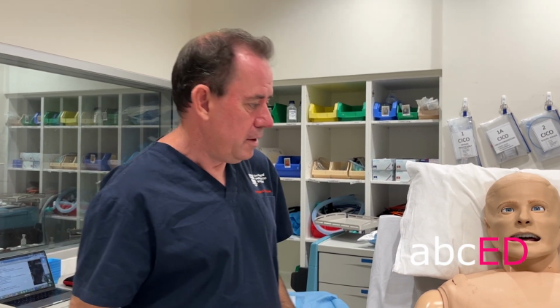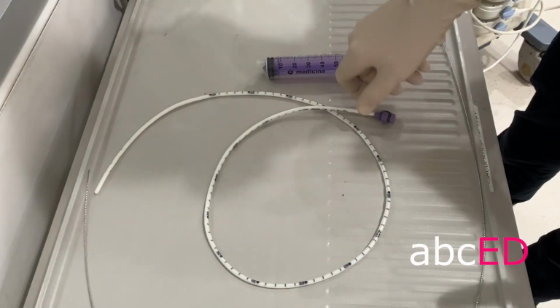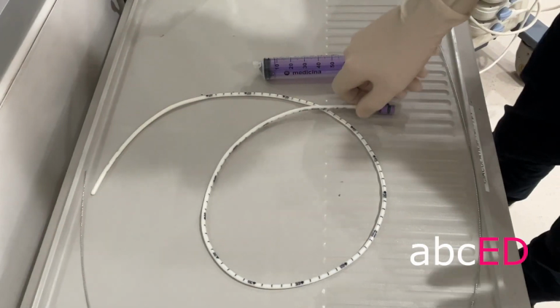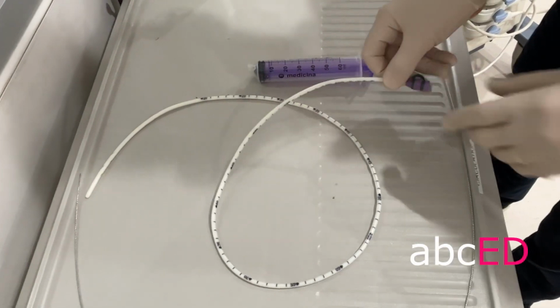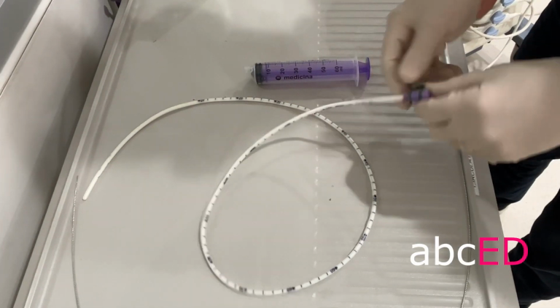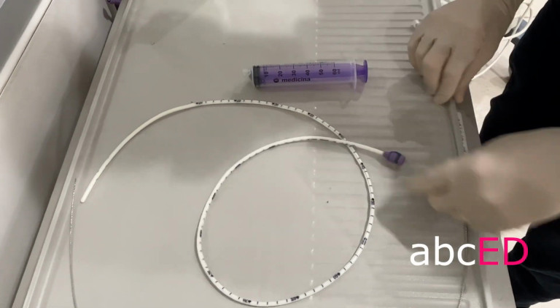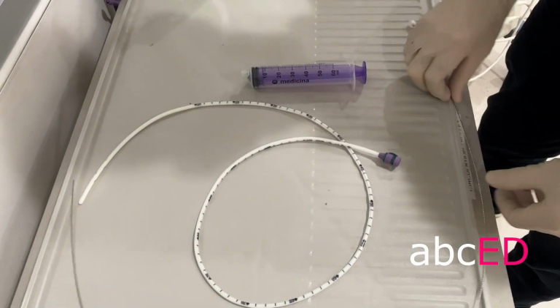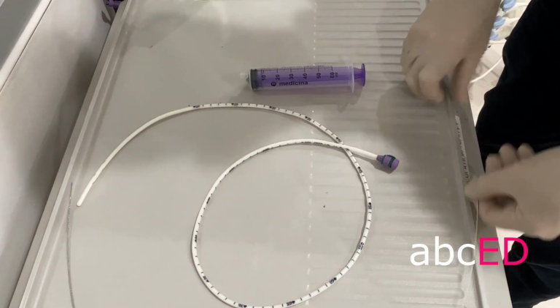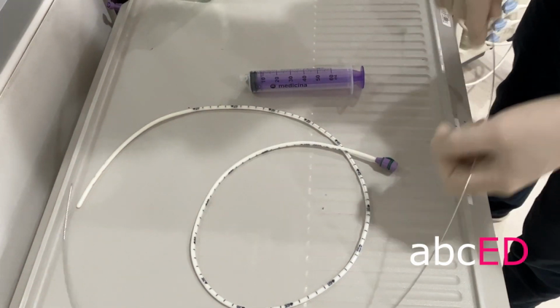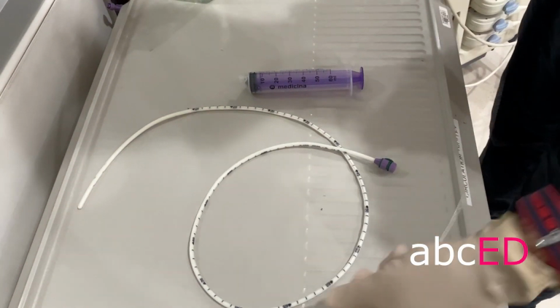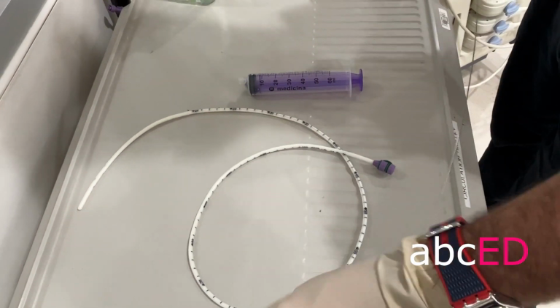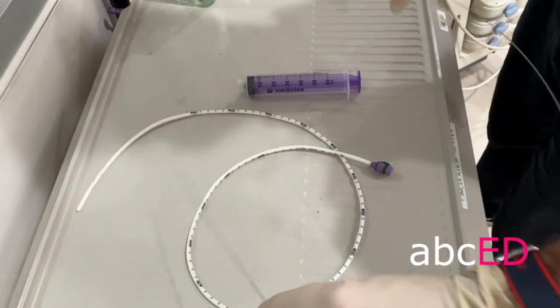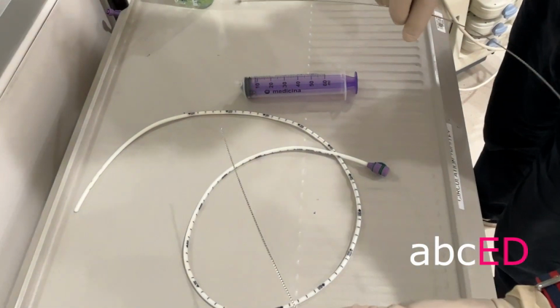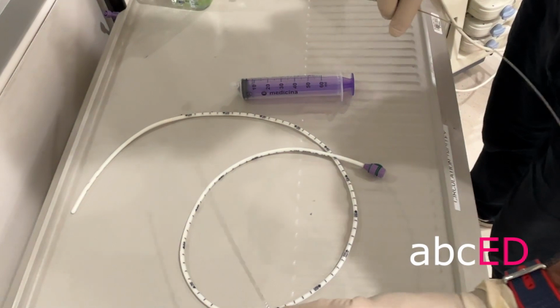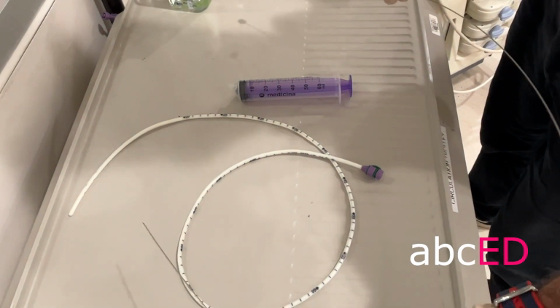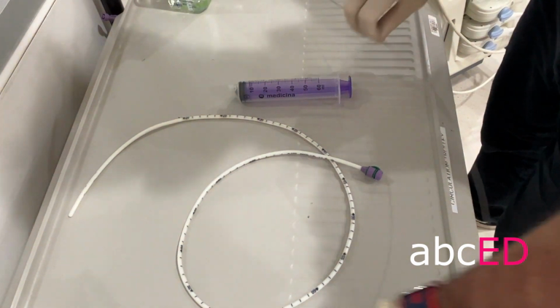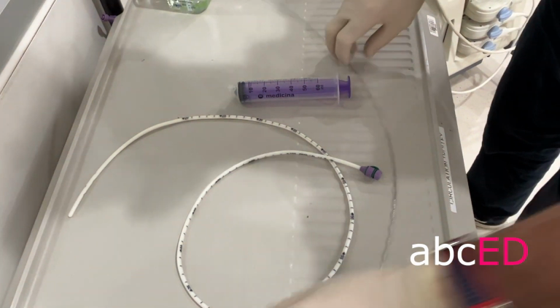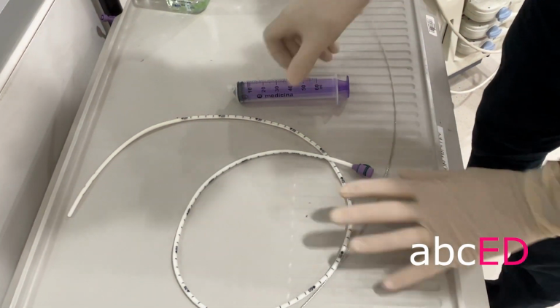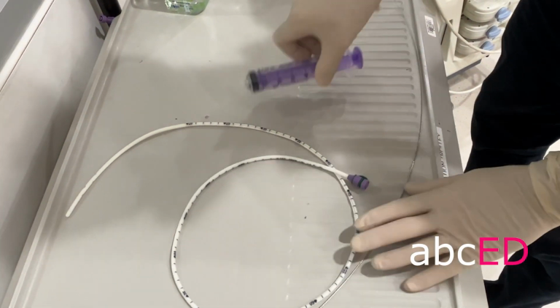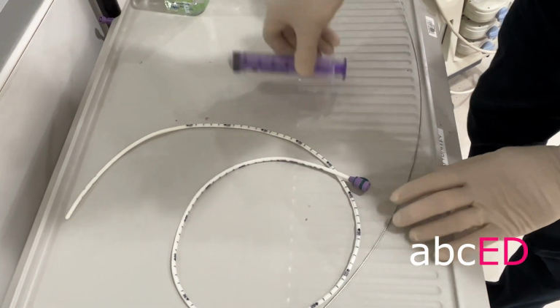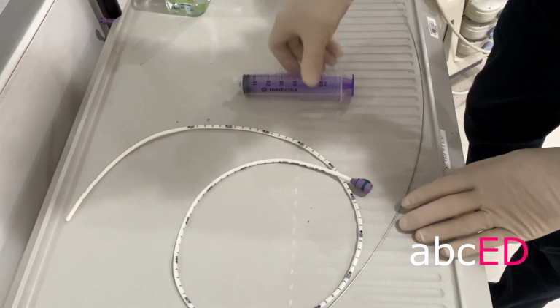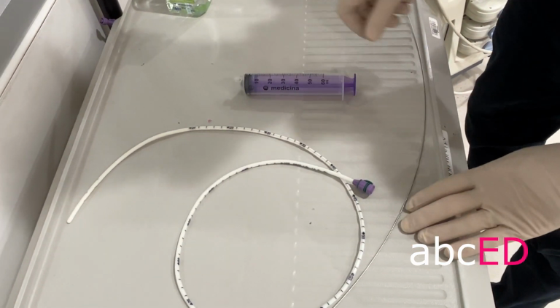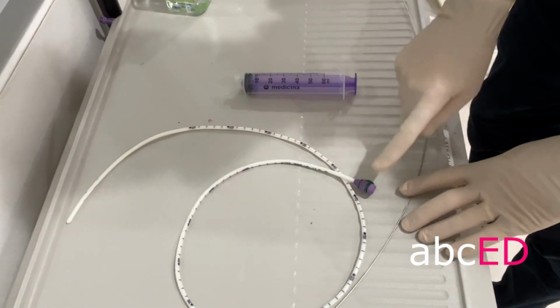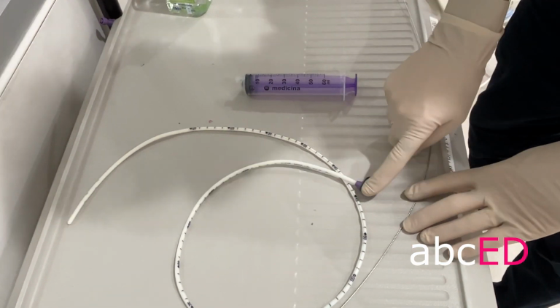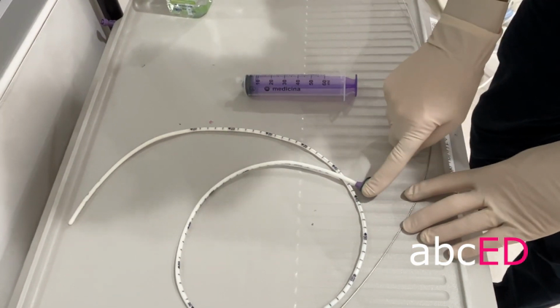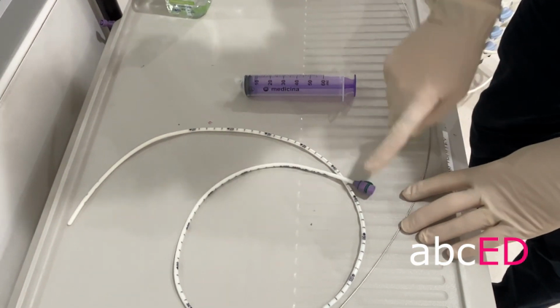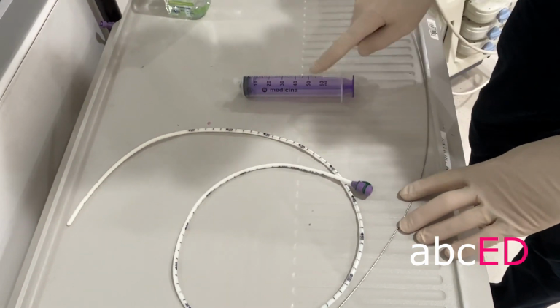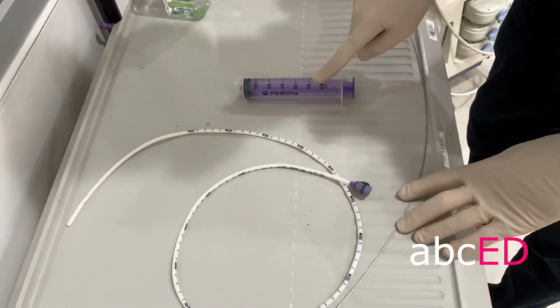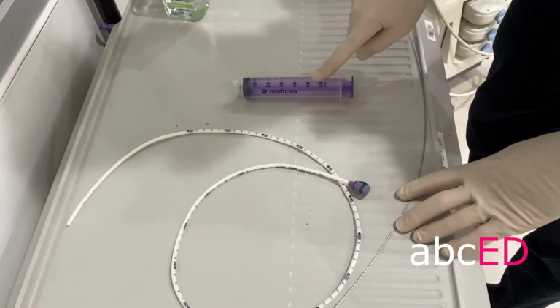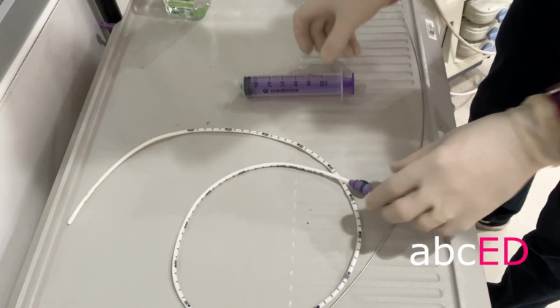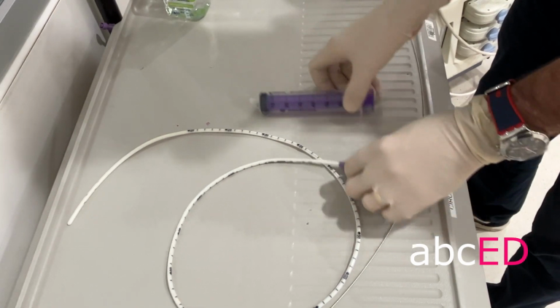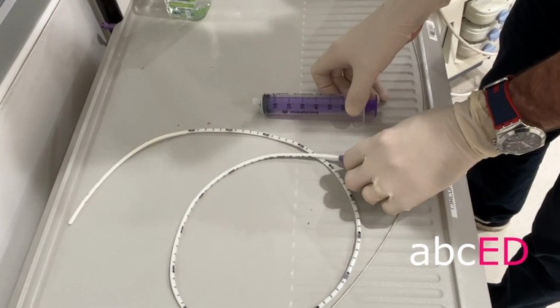We use a nasogastric tube that comes with an introducer, which makes it easier to put in, and a special syringe. Purple — they're a matching pair.